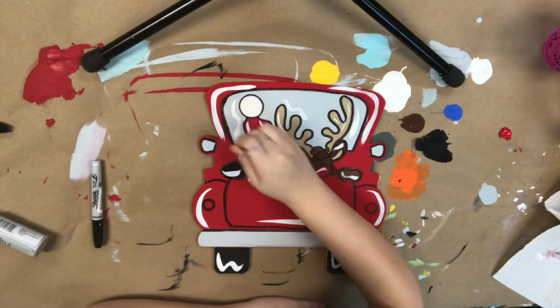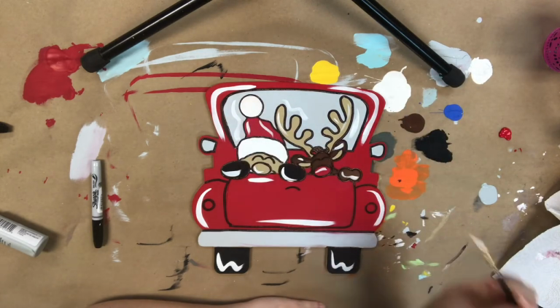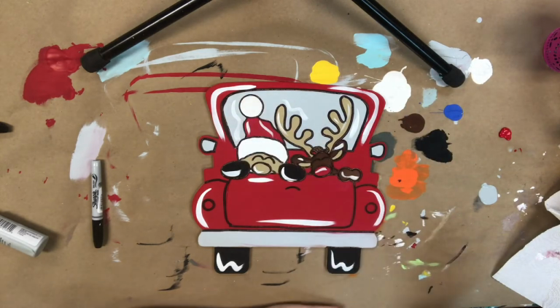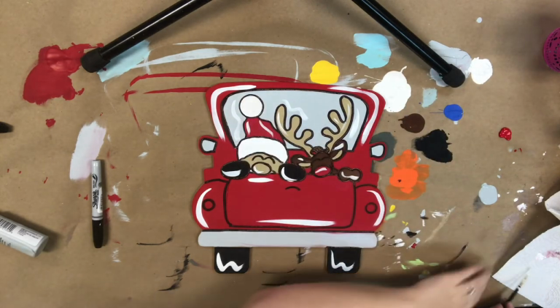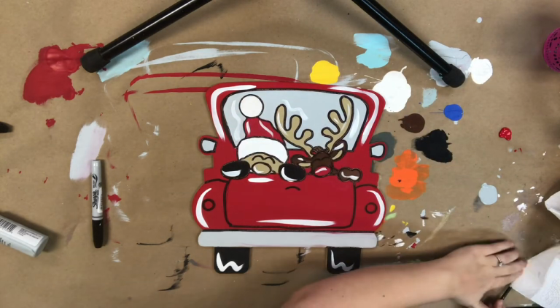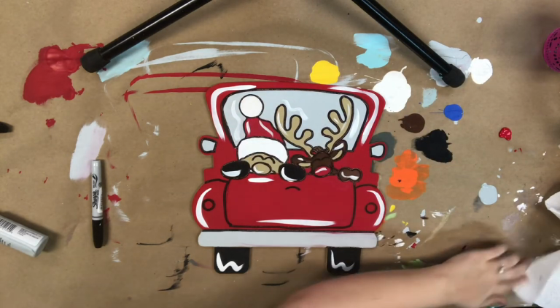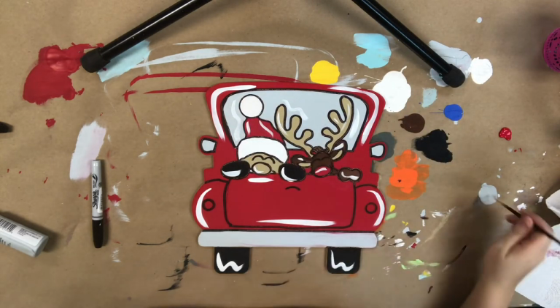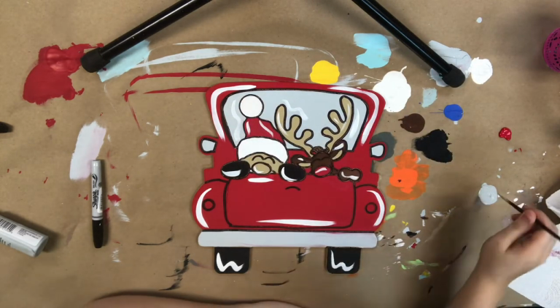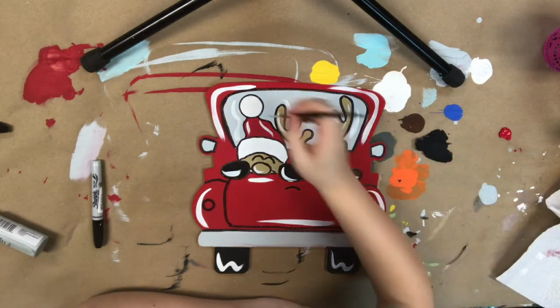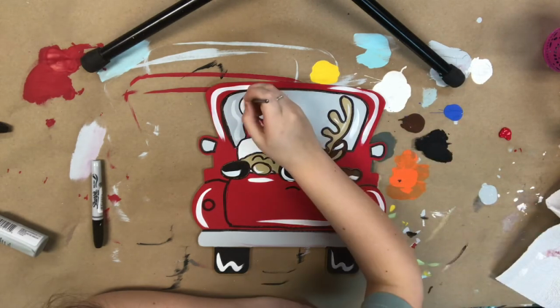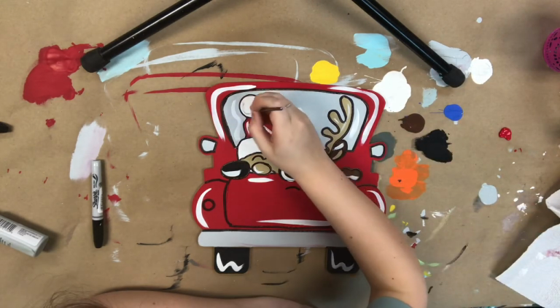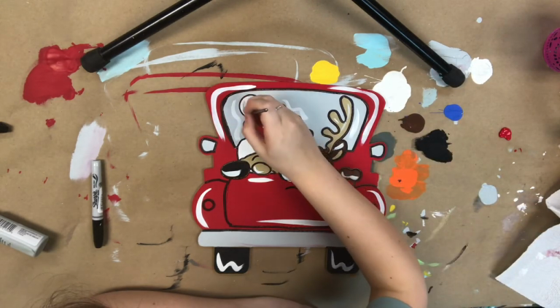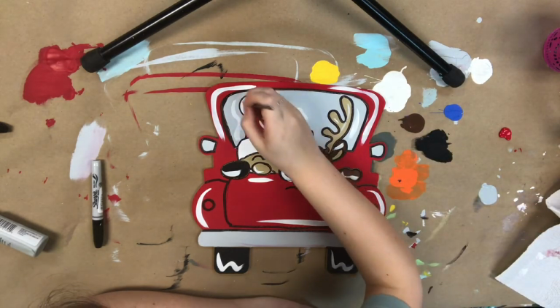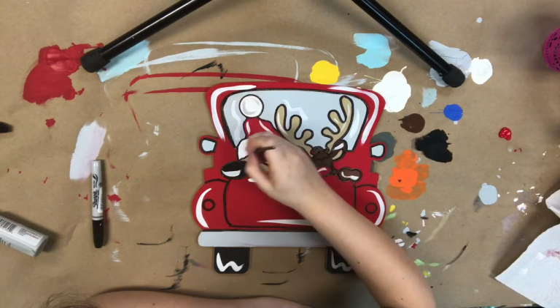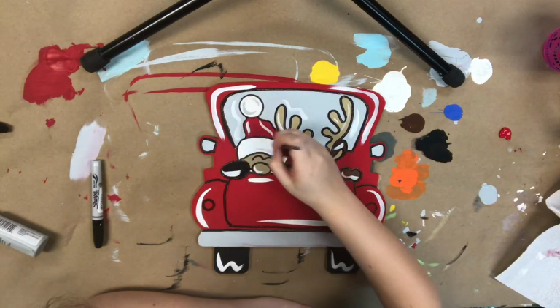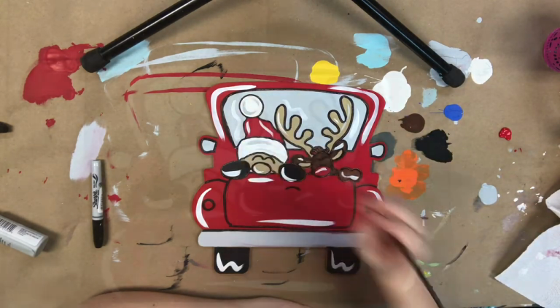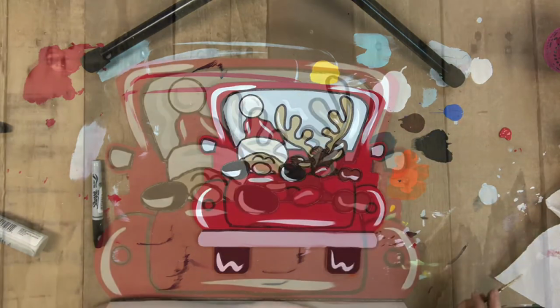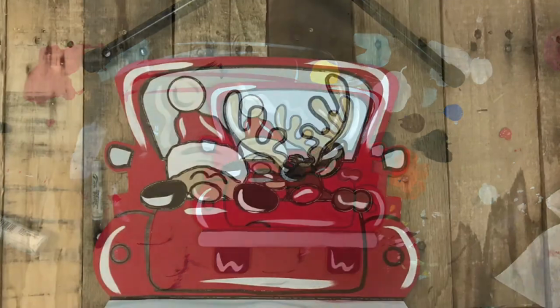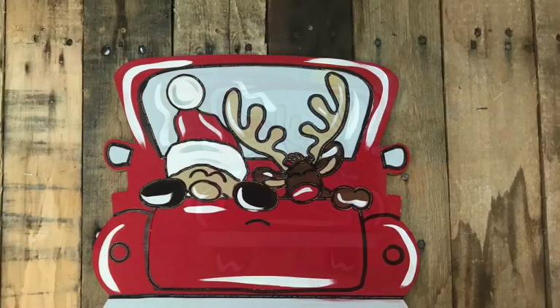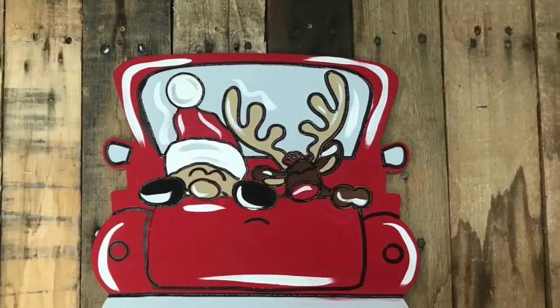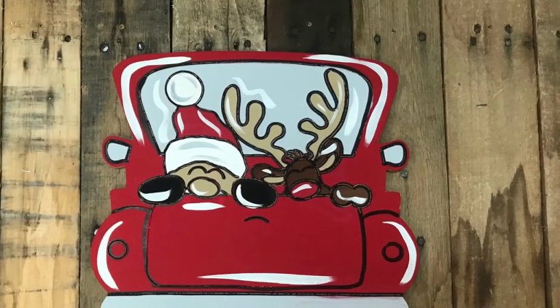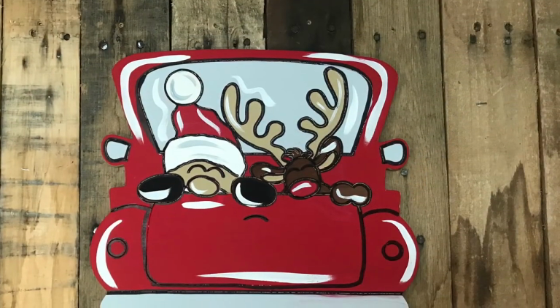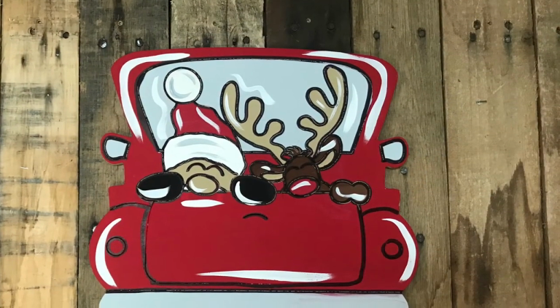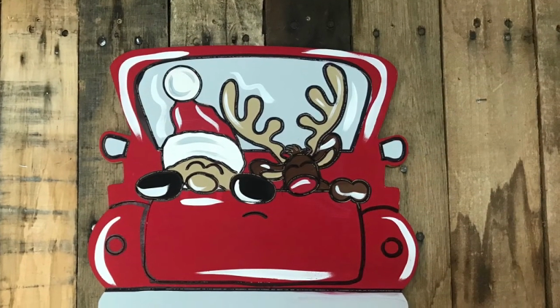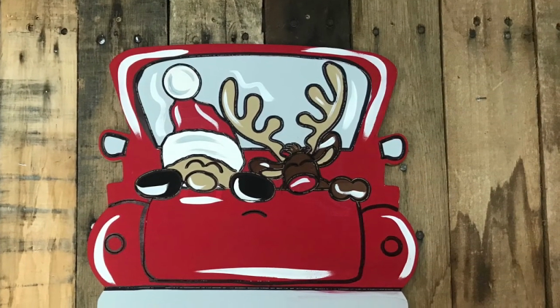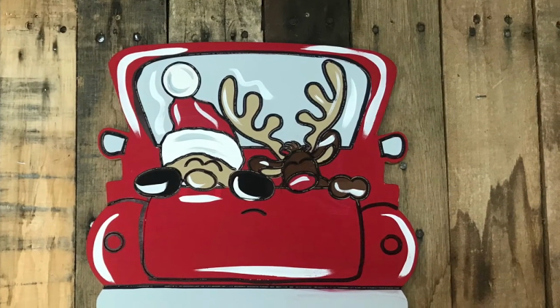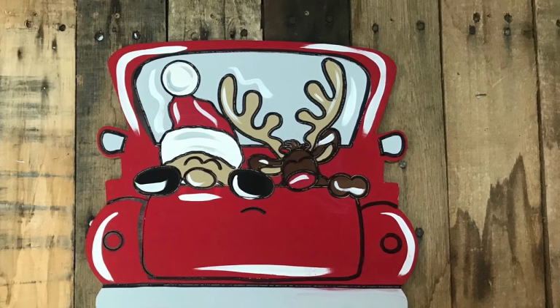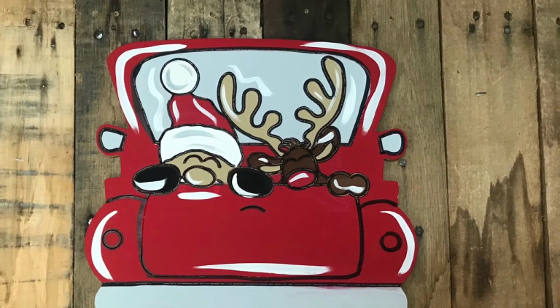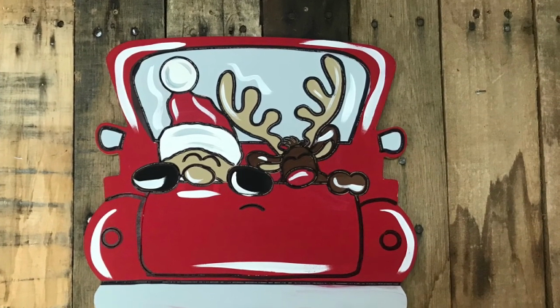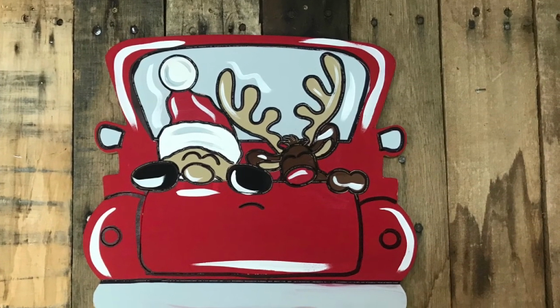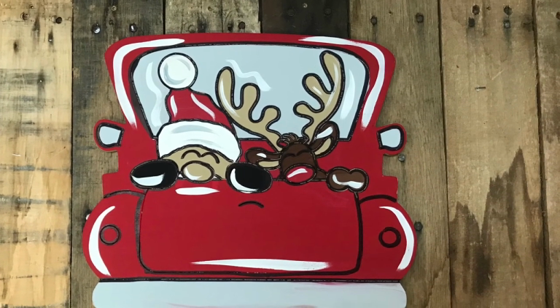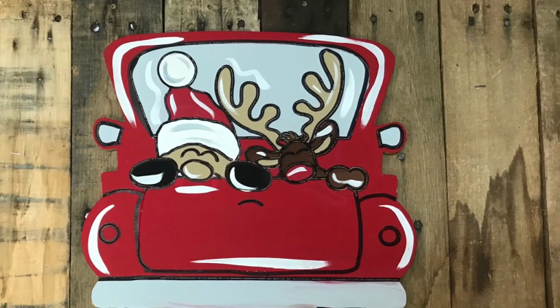It'll look fine without it and that's it. I really hope you guys enjoy this cutout and this little paint kit video. Make sure to let me know what you think and have a wonderful day.